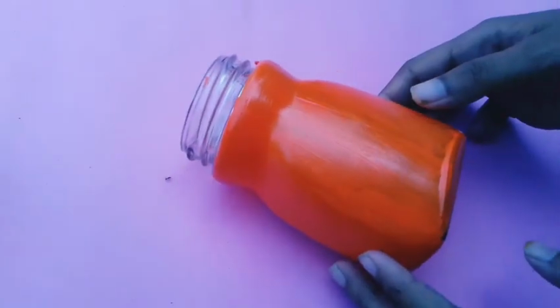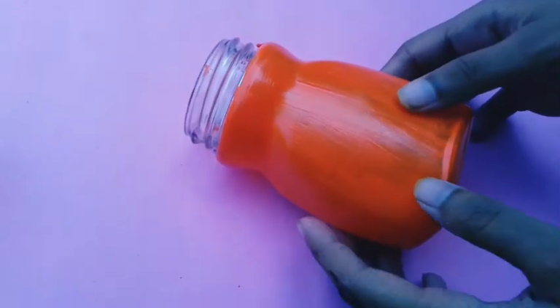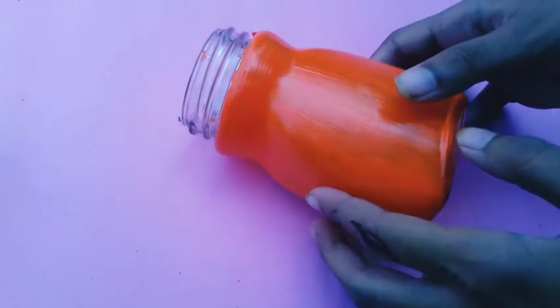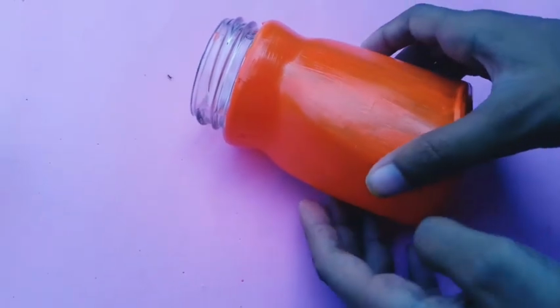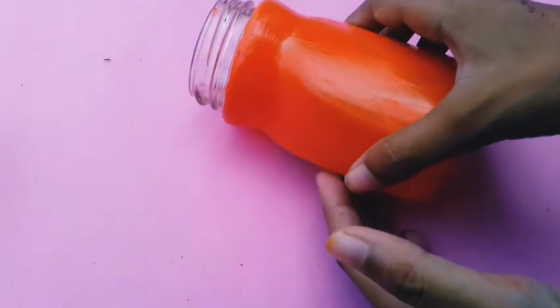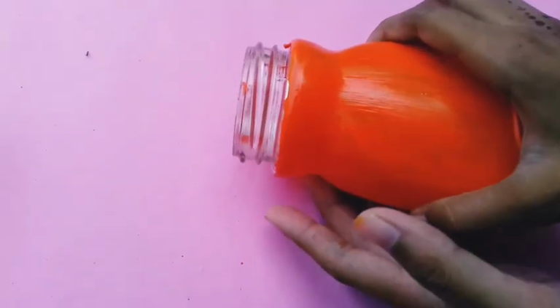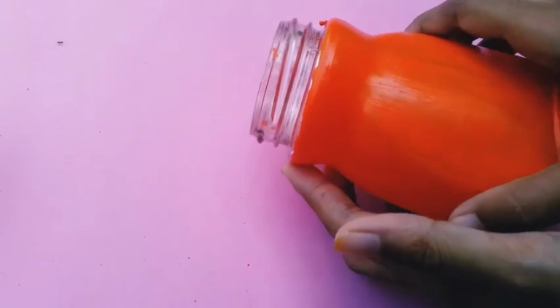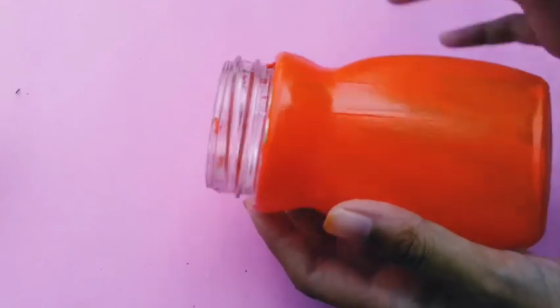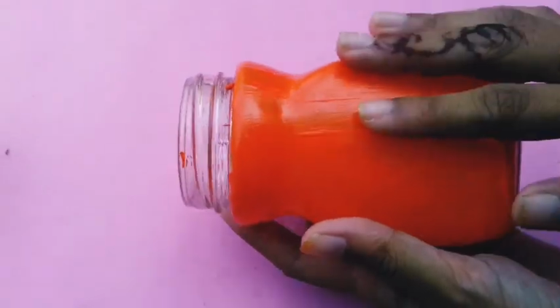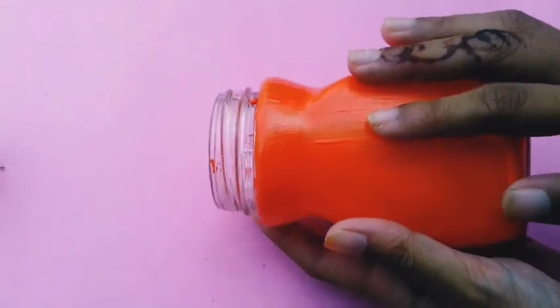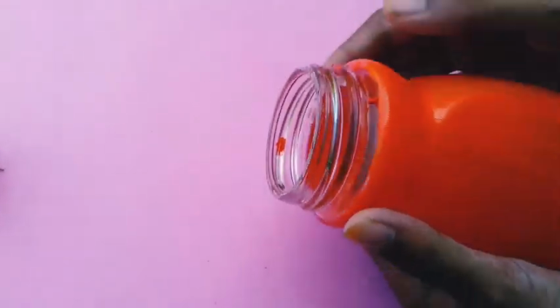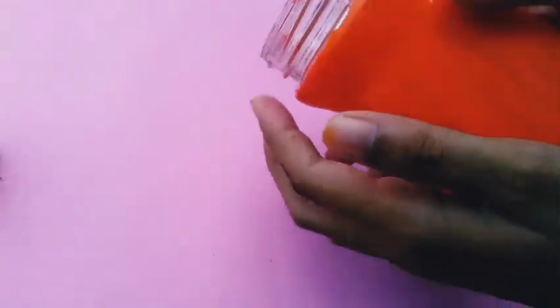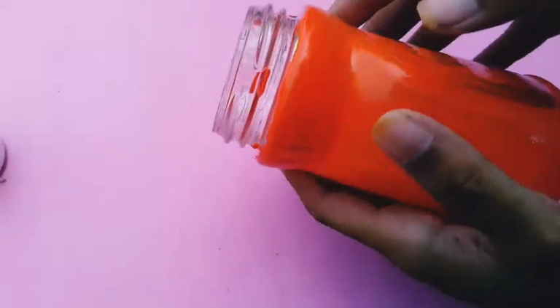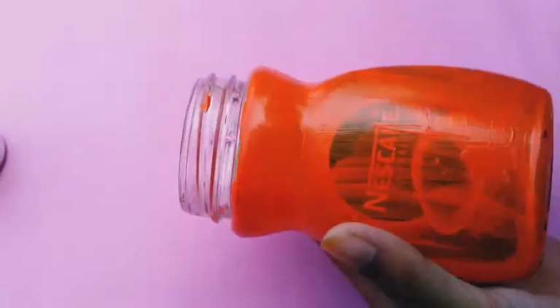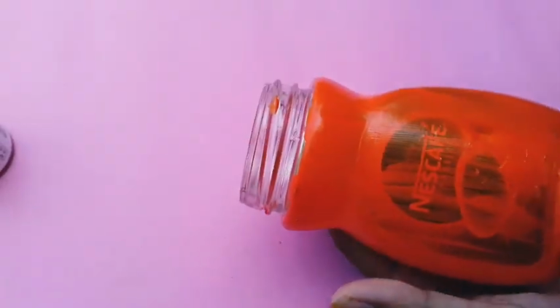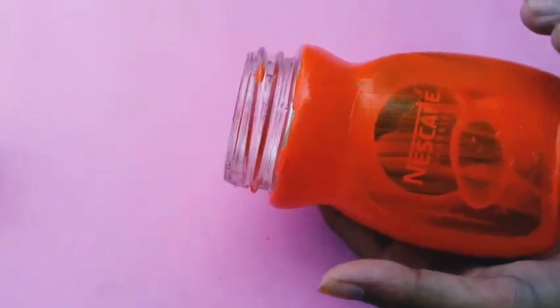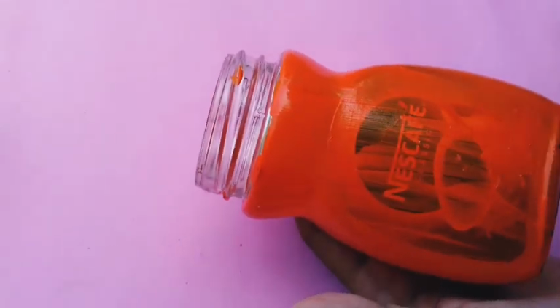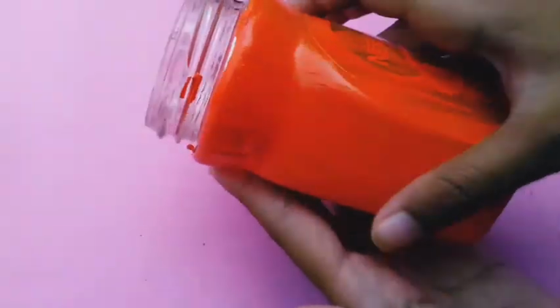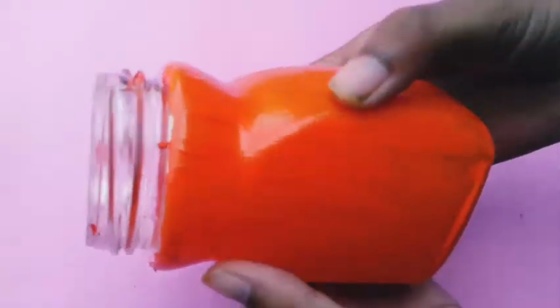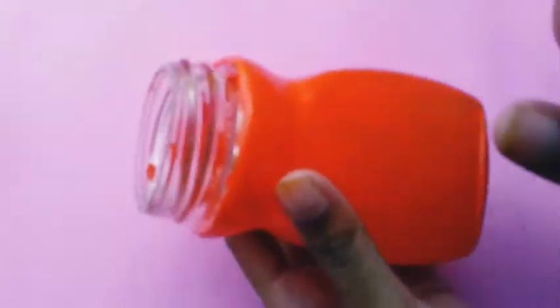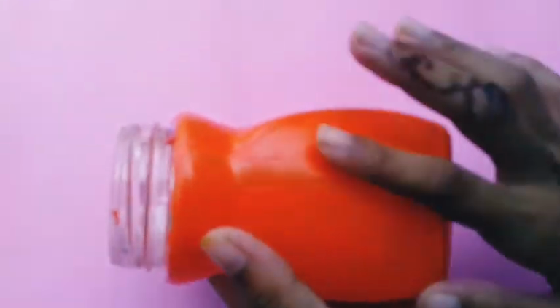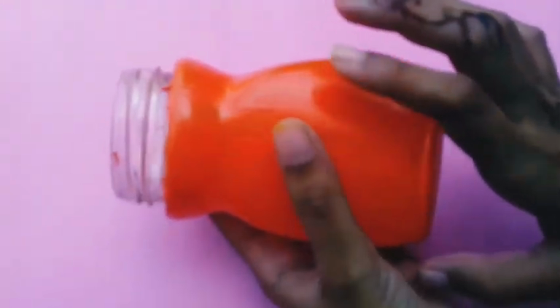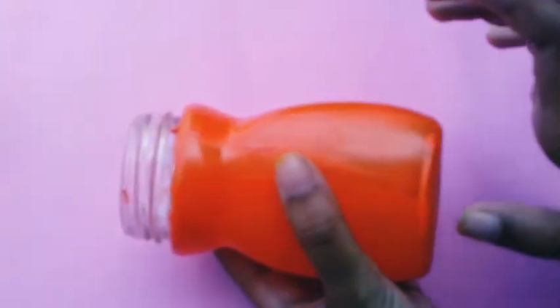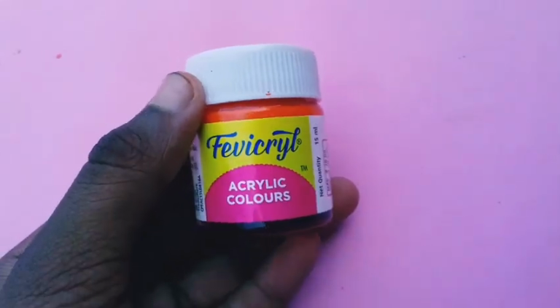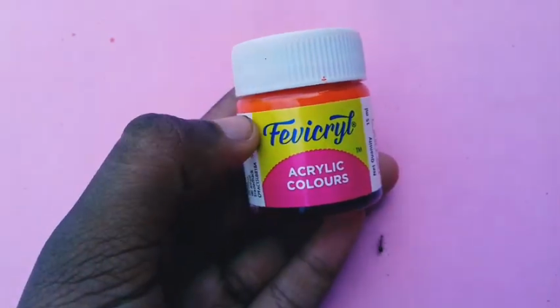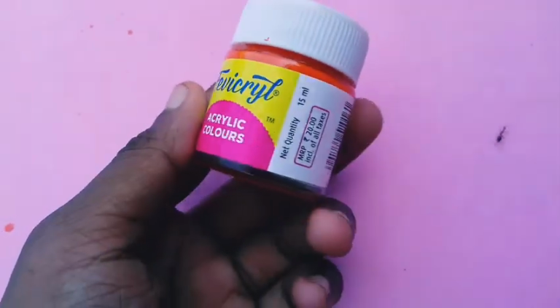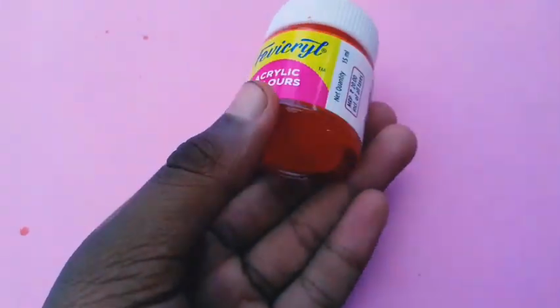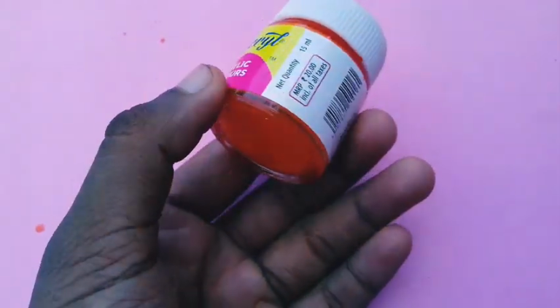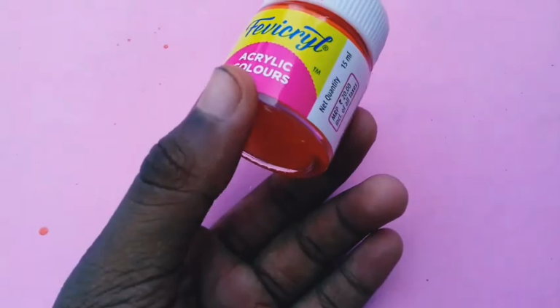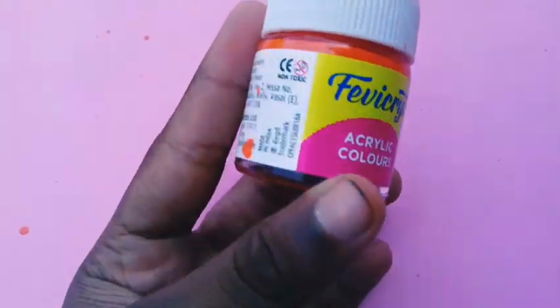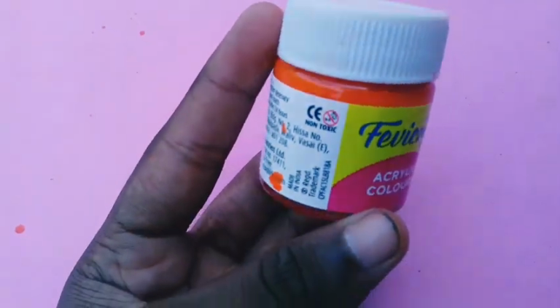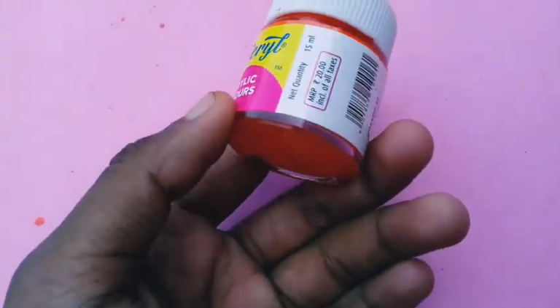This is a Nescafe bottle. This is an orange paint. This is a sticker. This is a color — a single one, 15 ml.